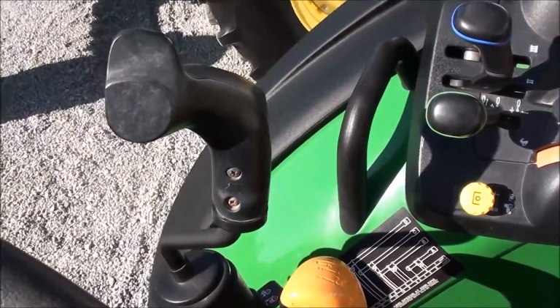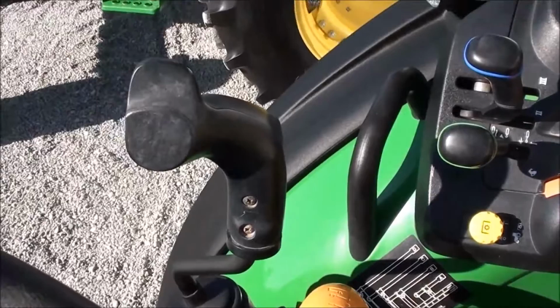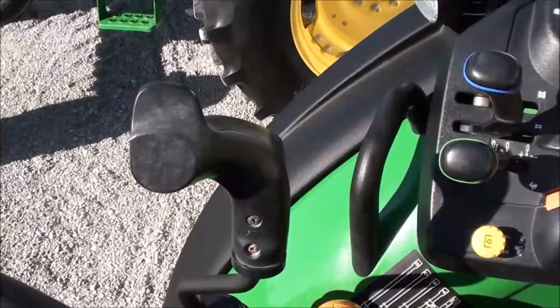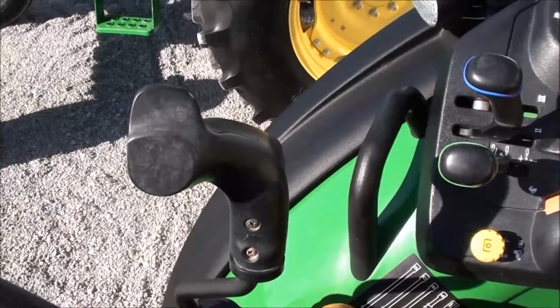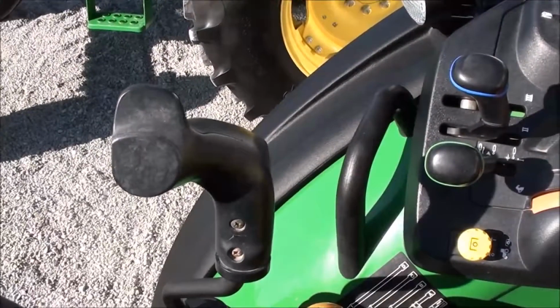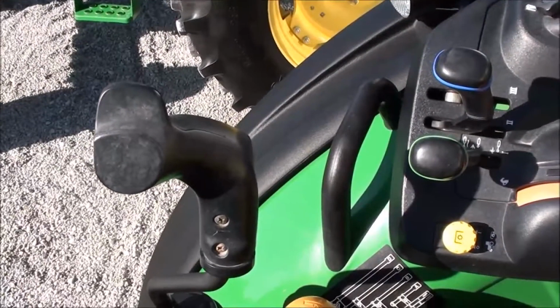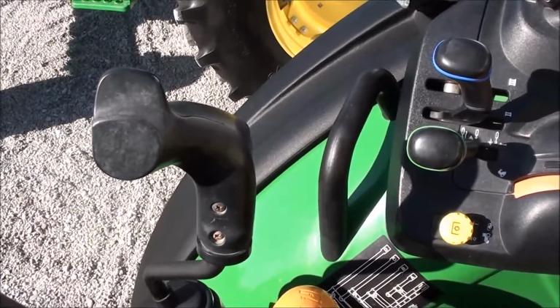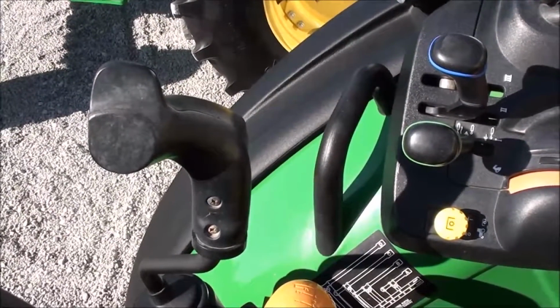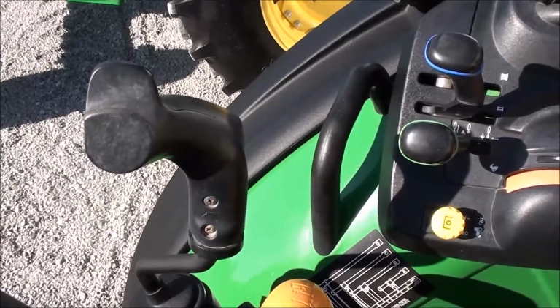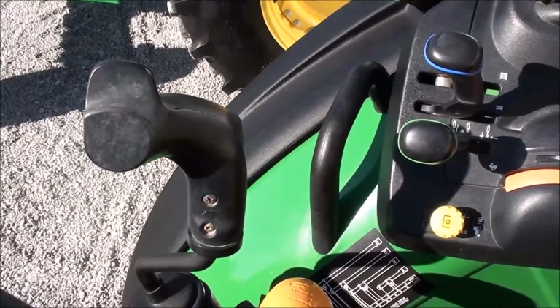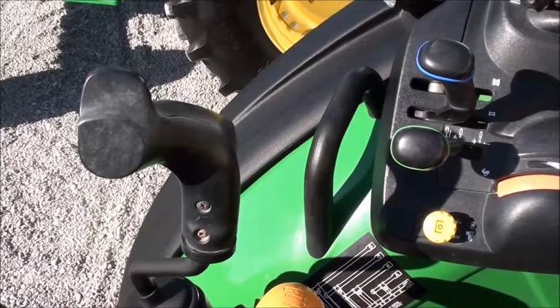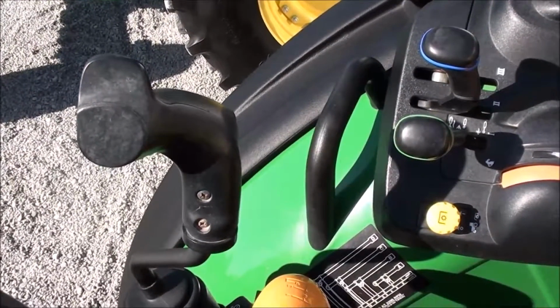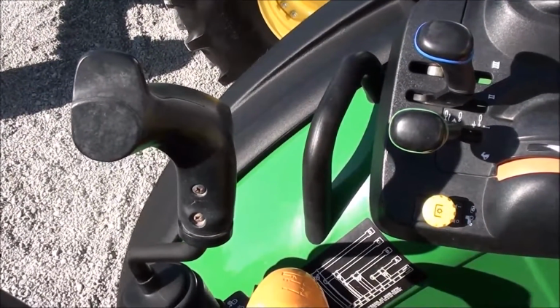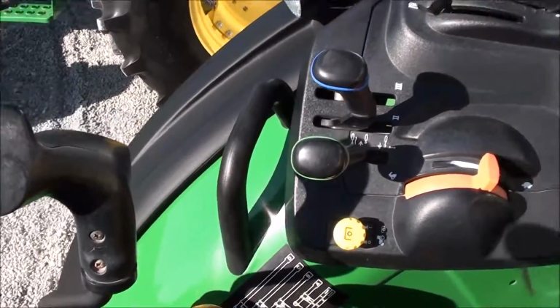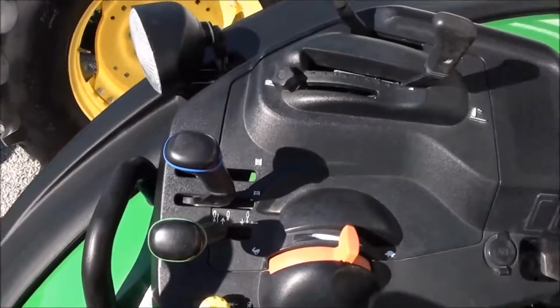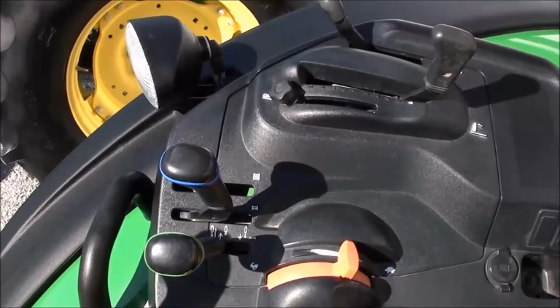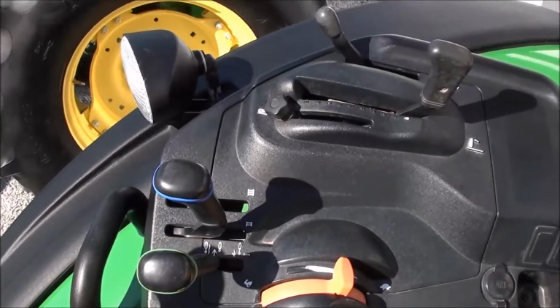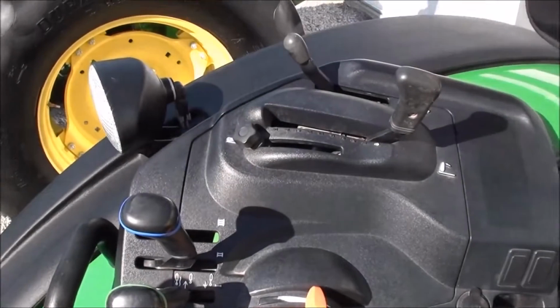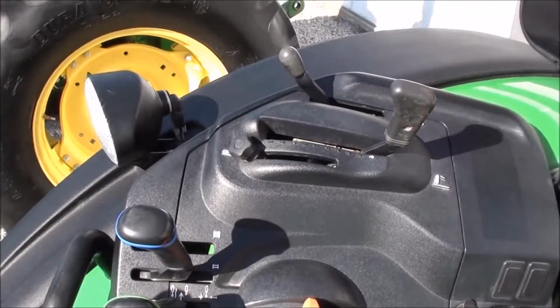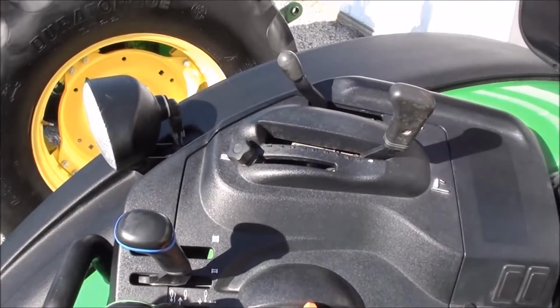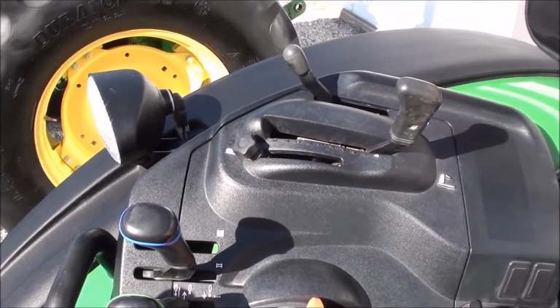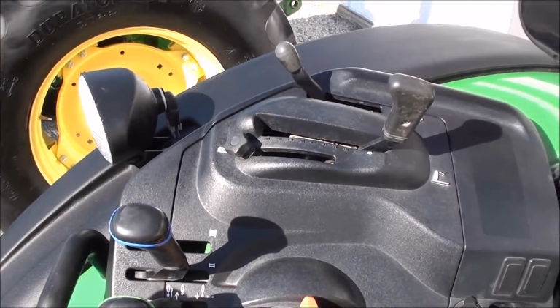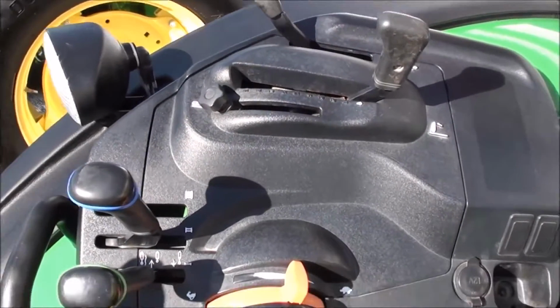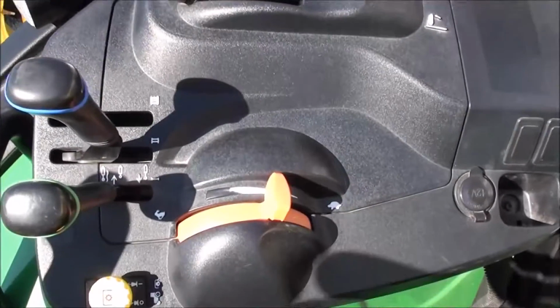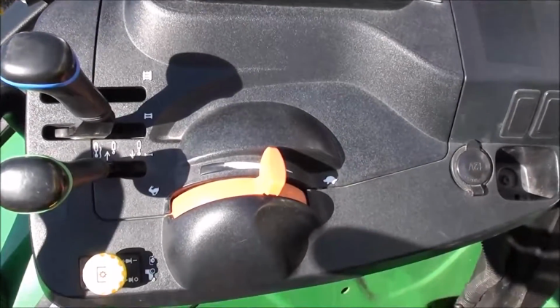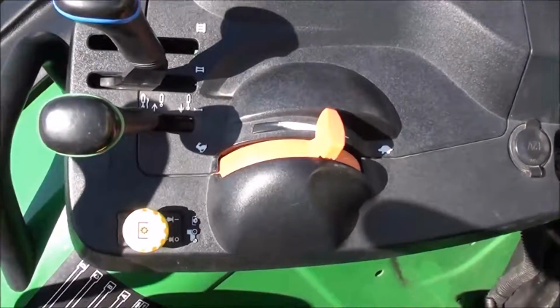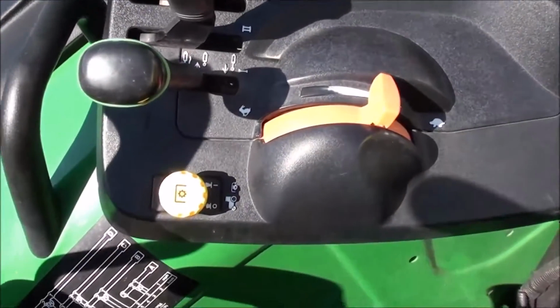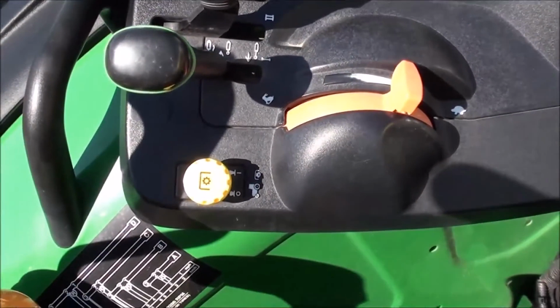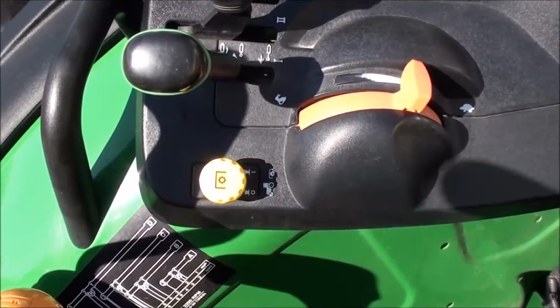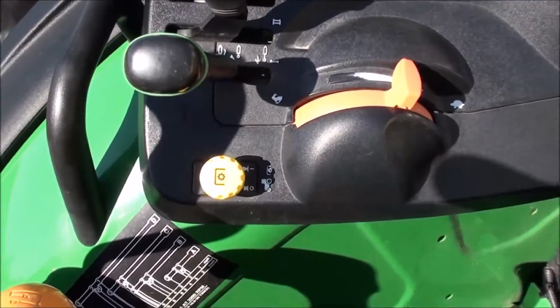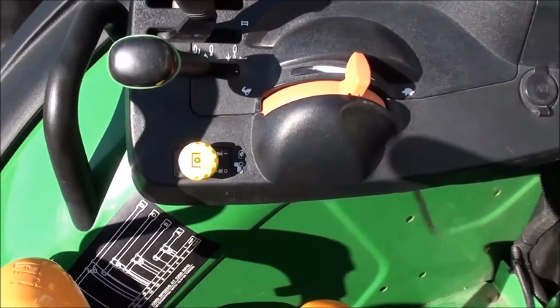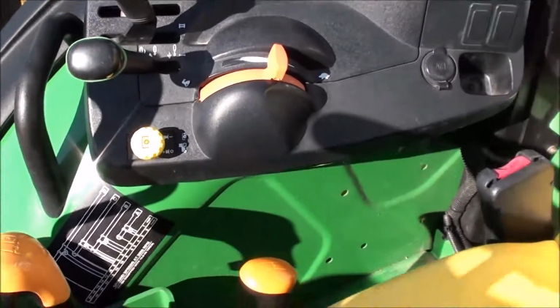It has a factory-installed loader joystick — if you want to add a loader, it's very easy to do that. The control console up here has your three-point hydraulic, hand throttle, and also your PTO engagement.